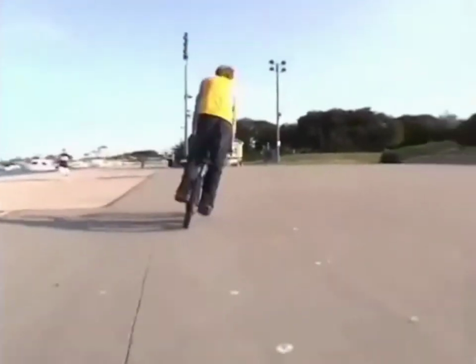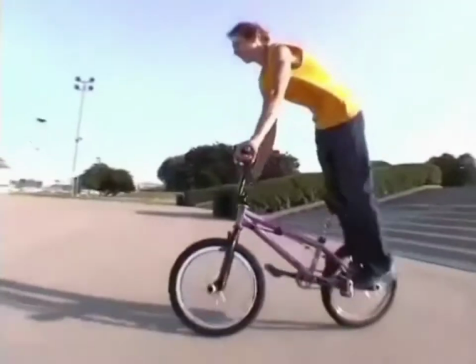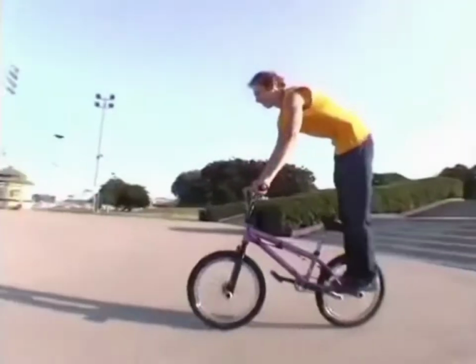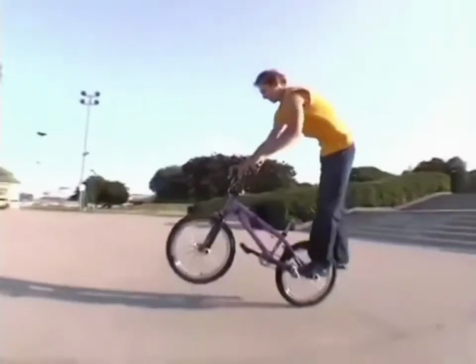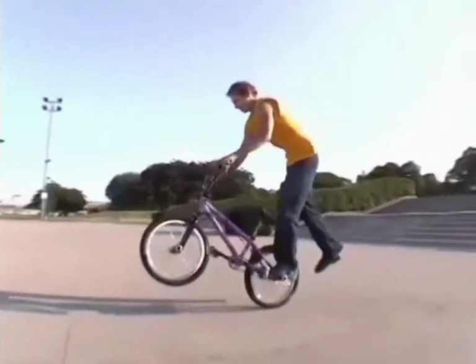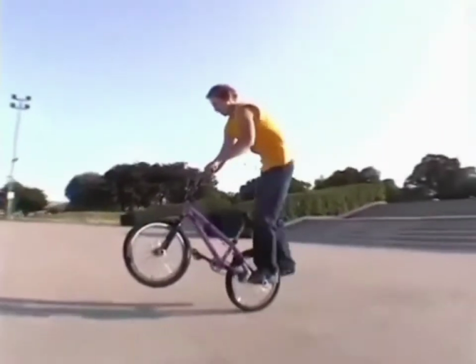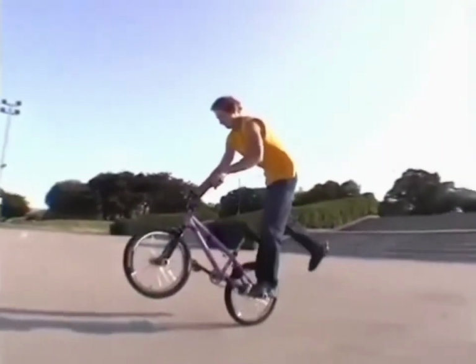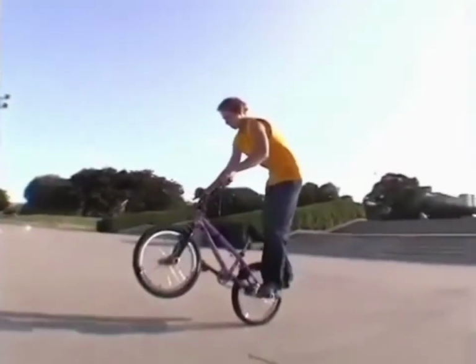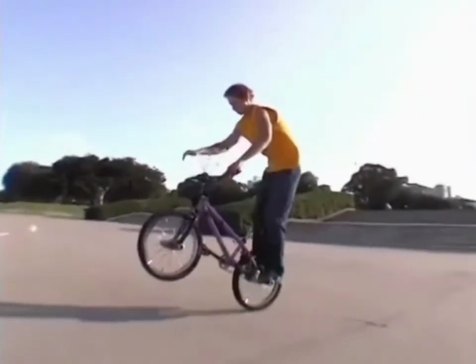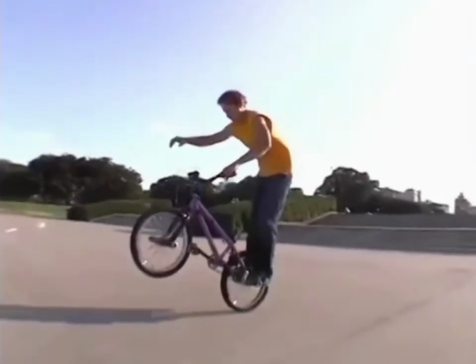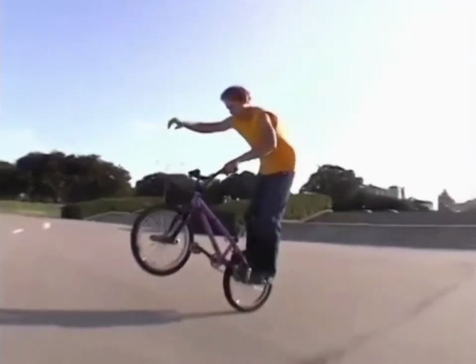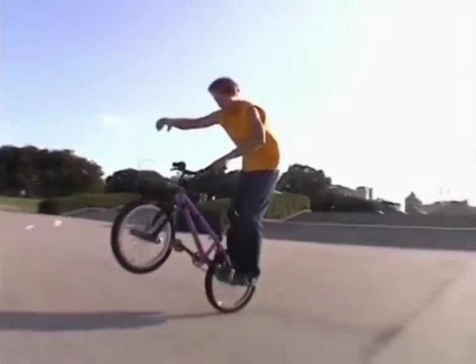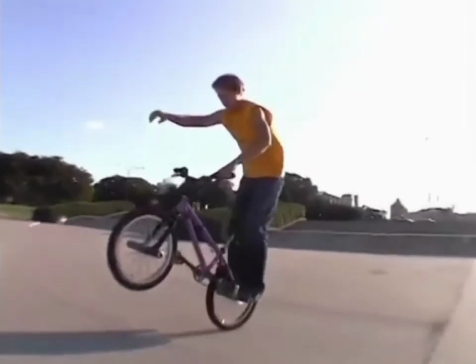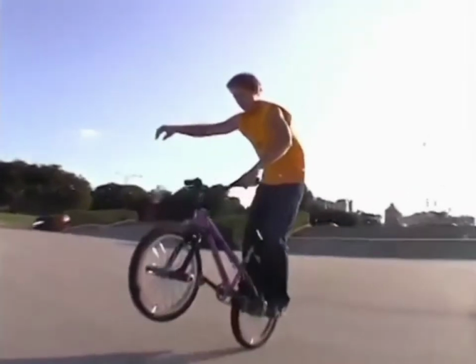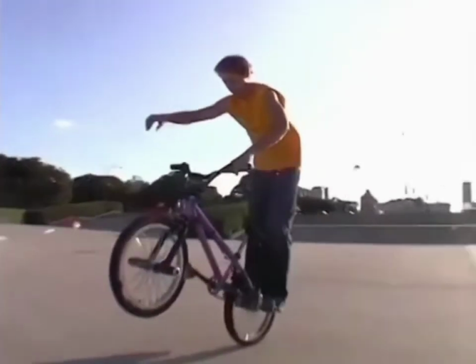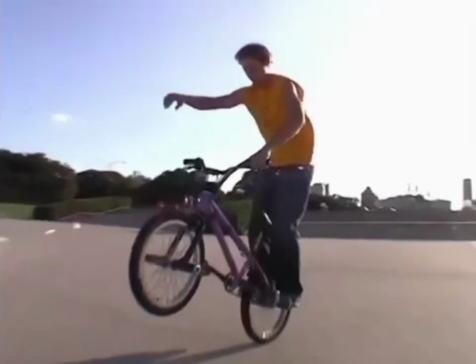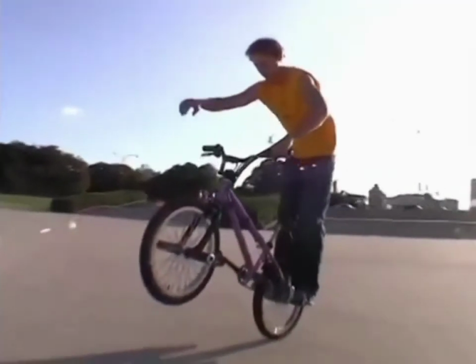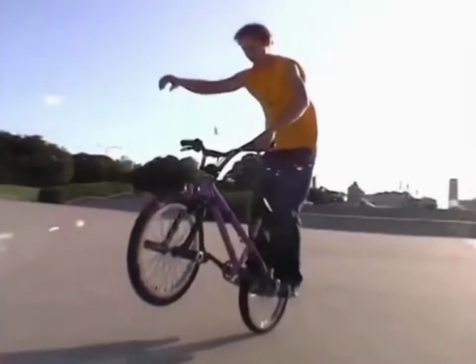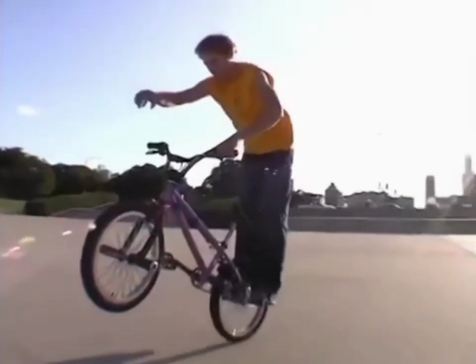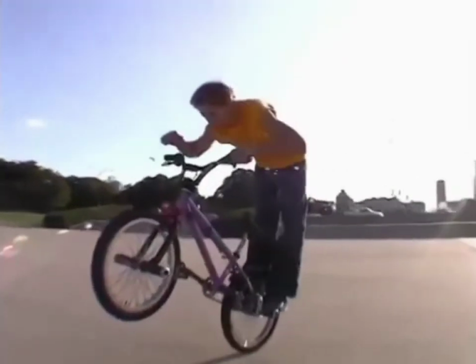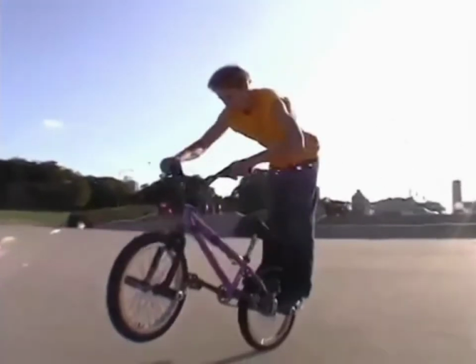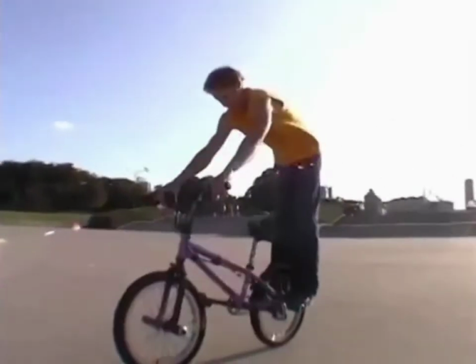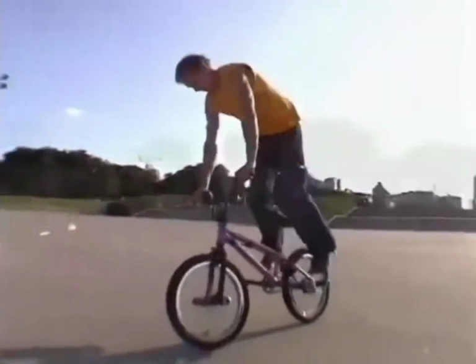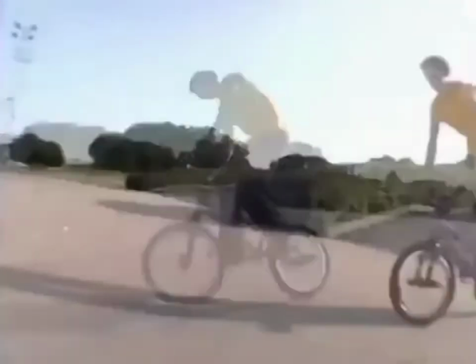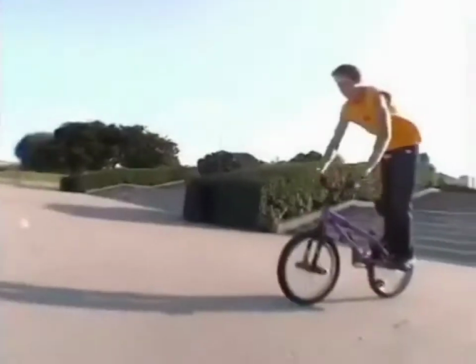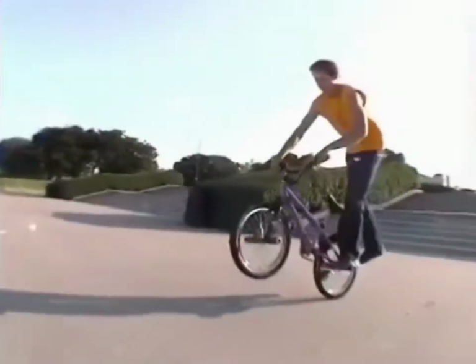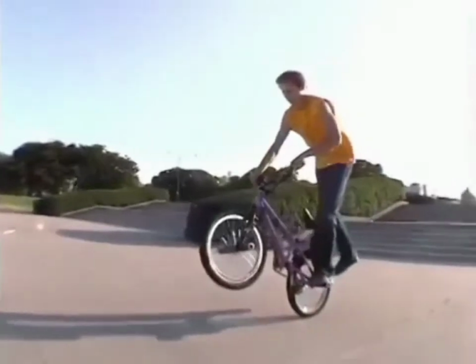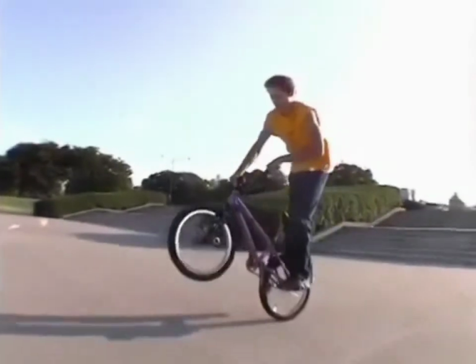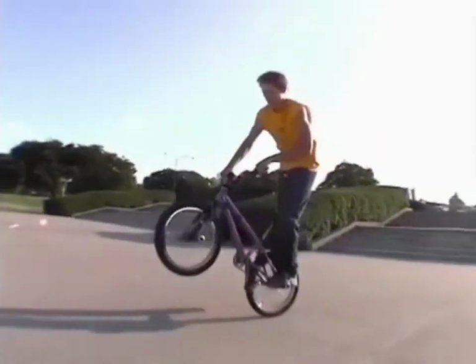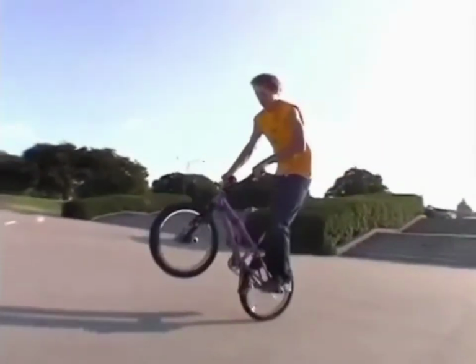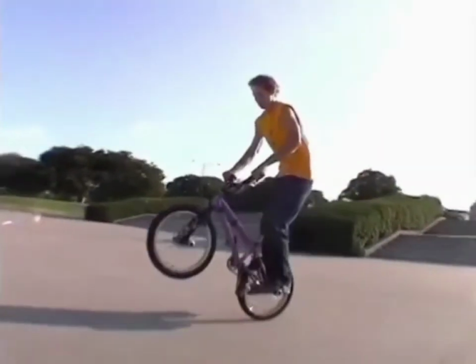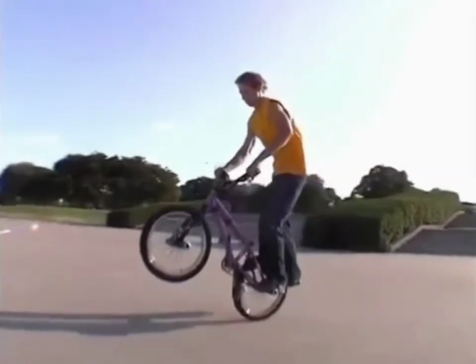Here's a good intro into double footed rolling tricks. Put your right foot on that peg and use your arm and hips to balance. To take both hands off, you're going to have to lock your left knee under the seat.